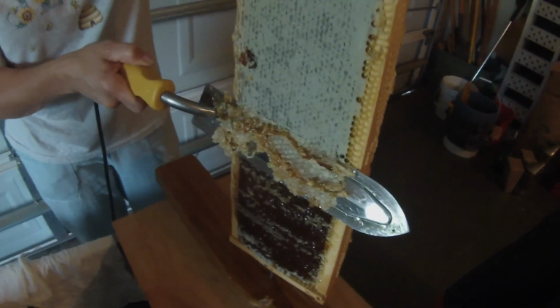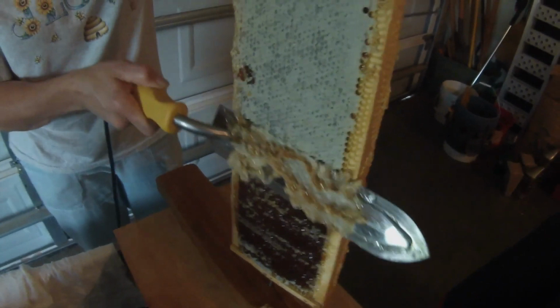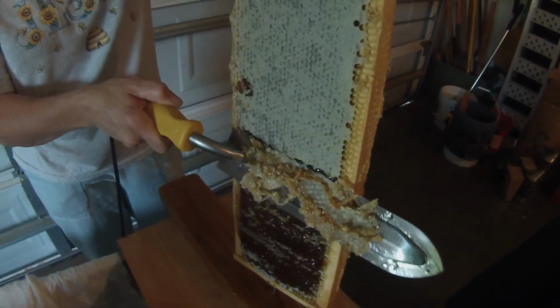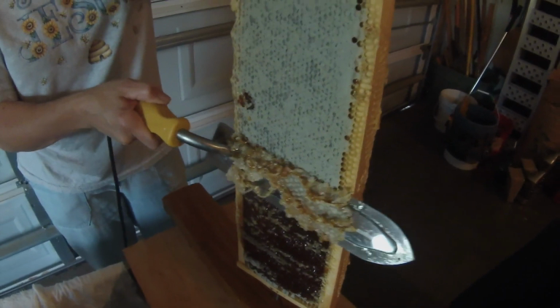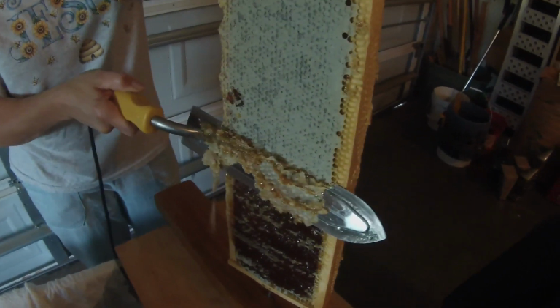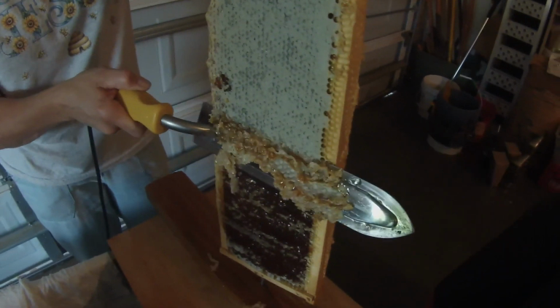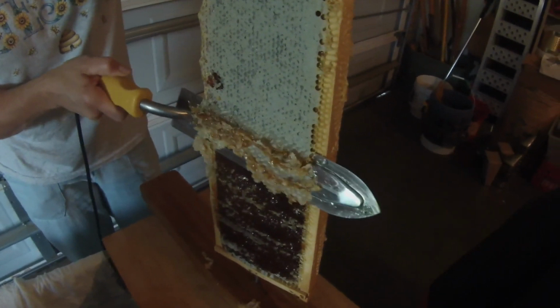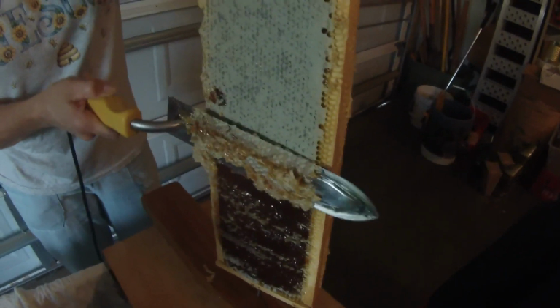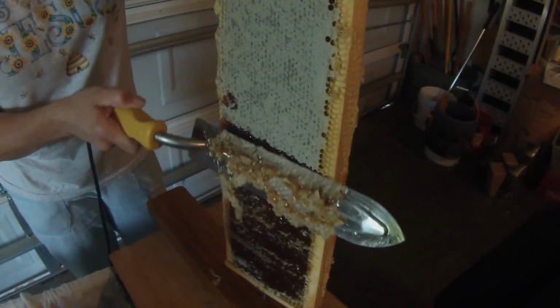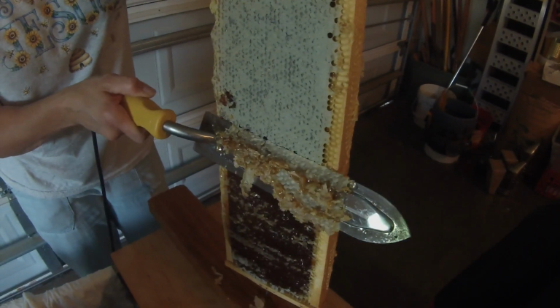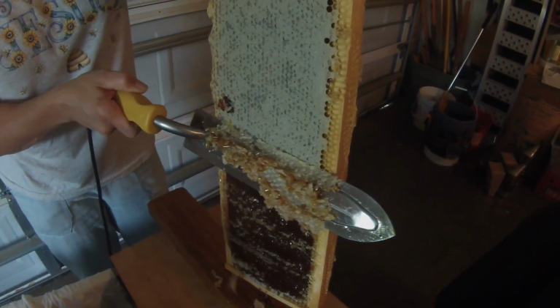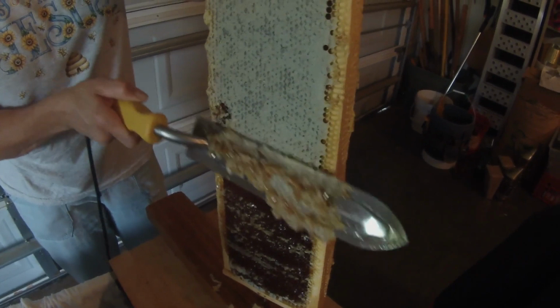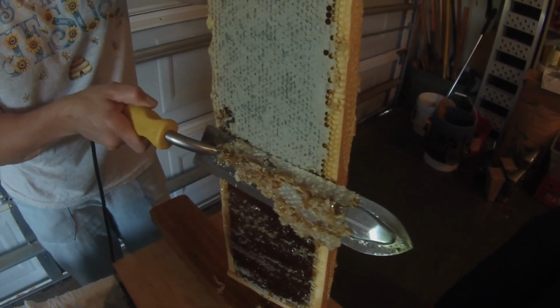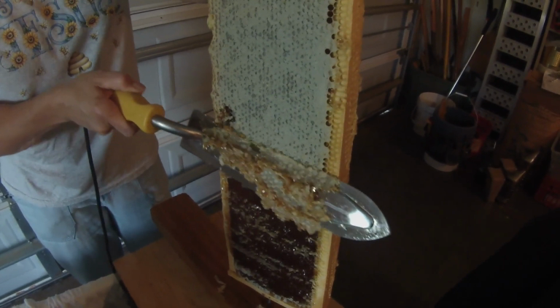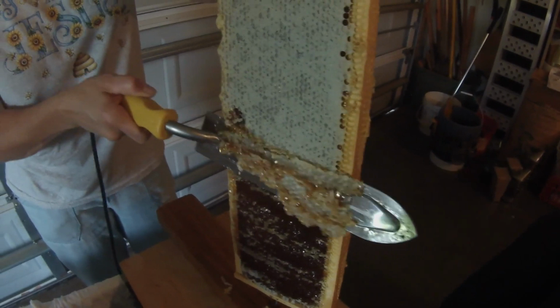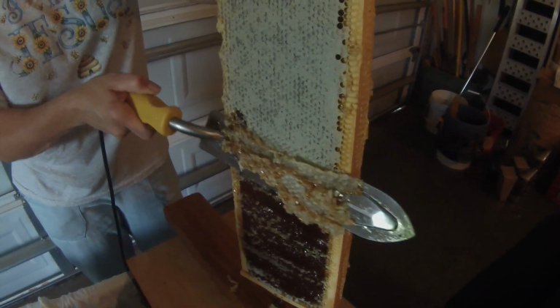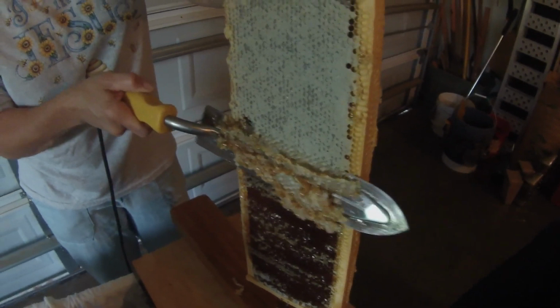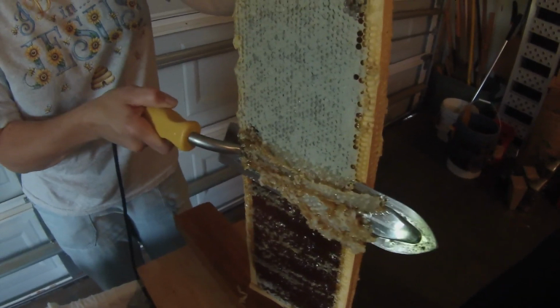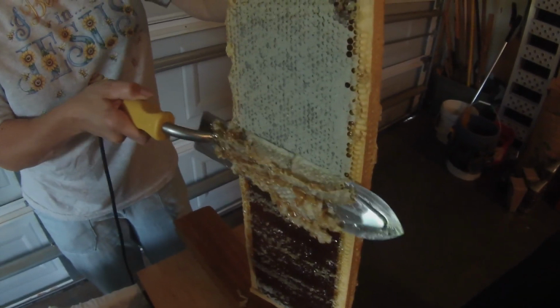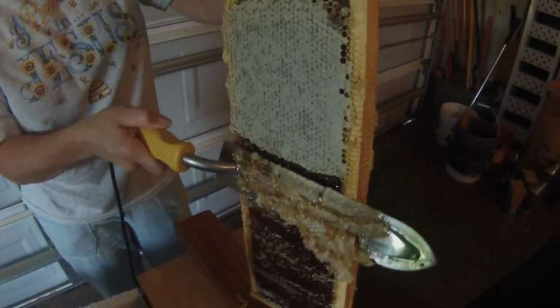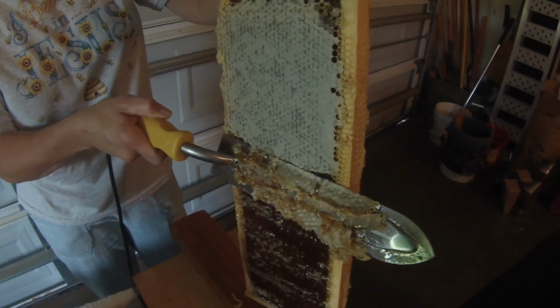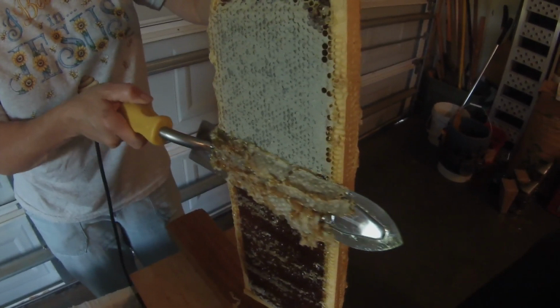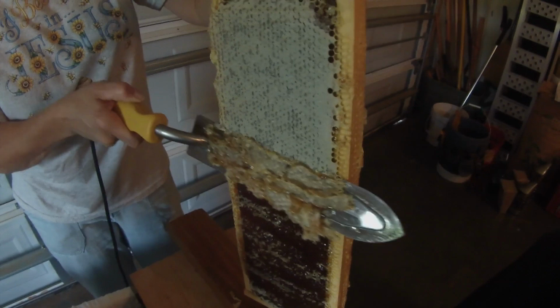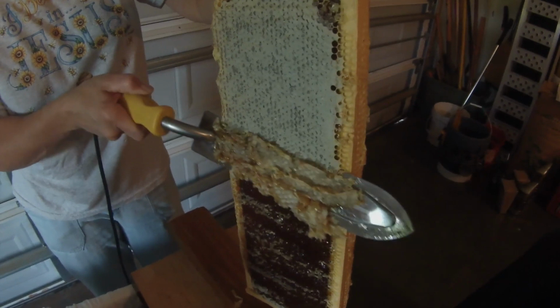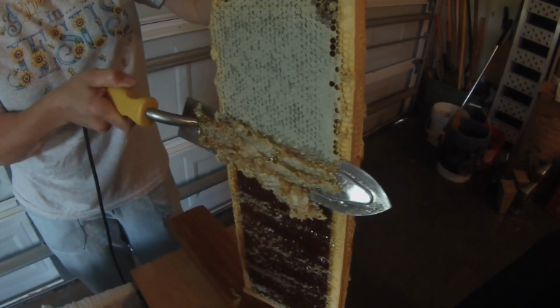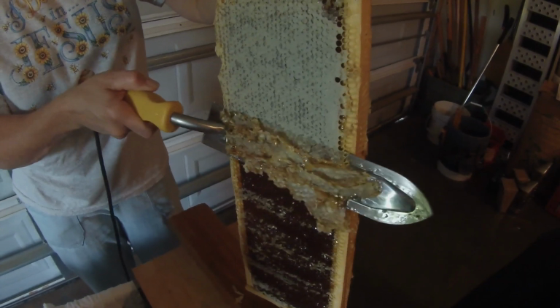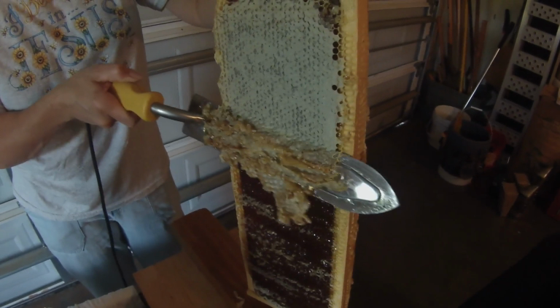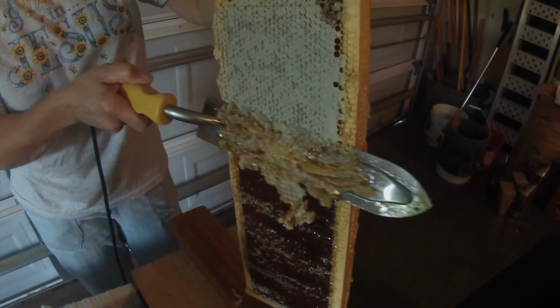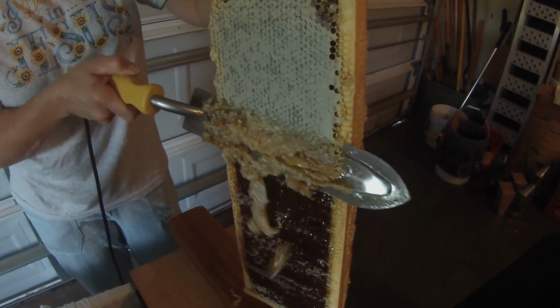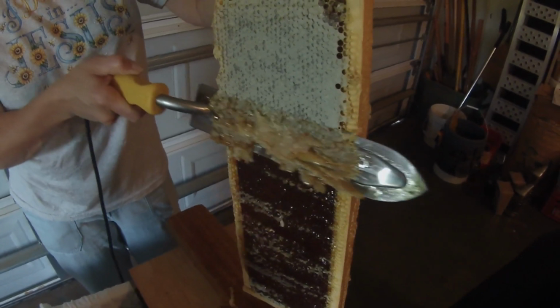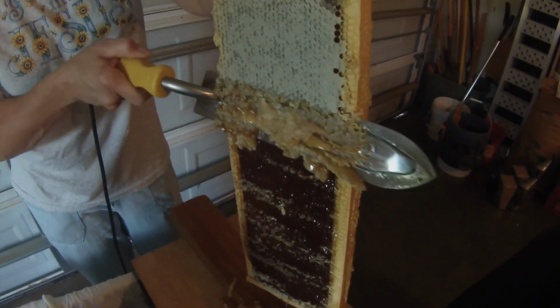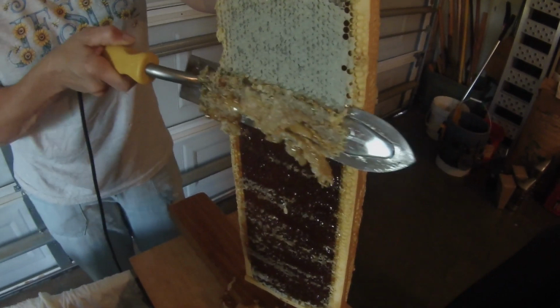Why do we want the cappings? Well, I make beeswax products from them — candles, lip balm. And I sell beeswax too.